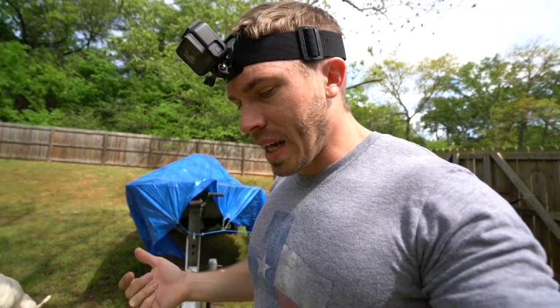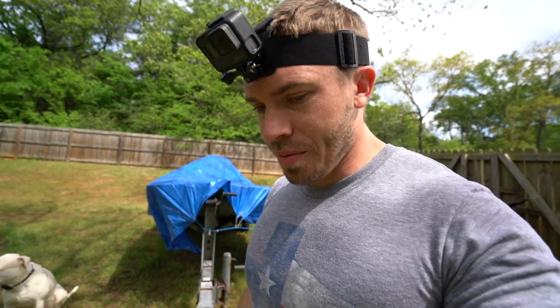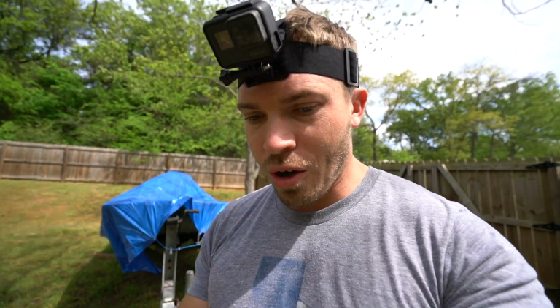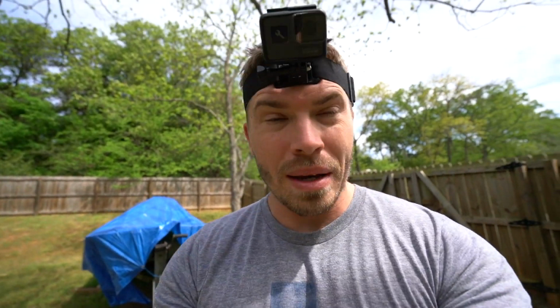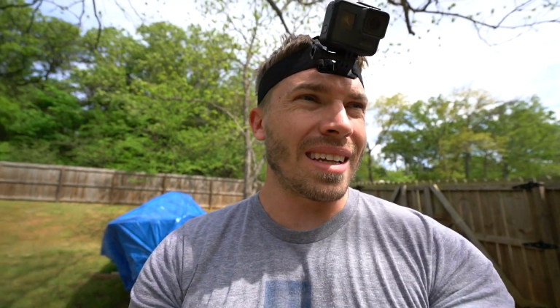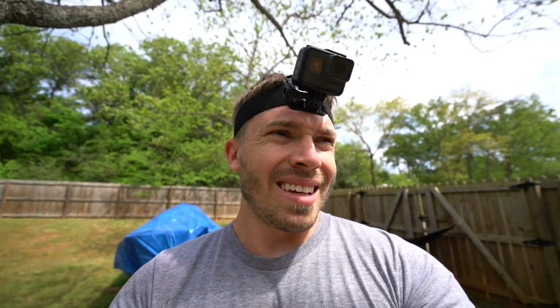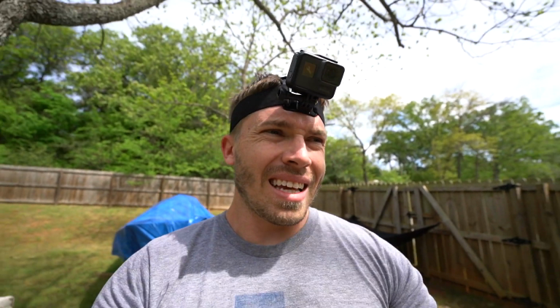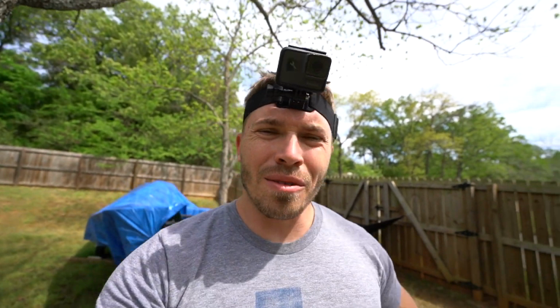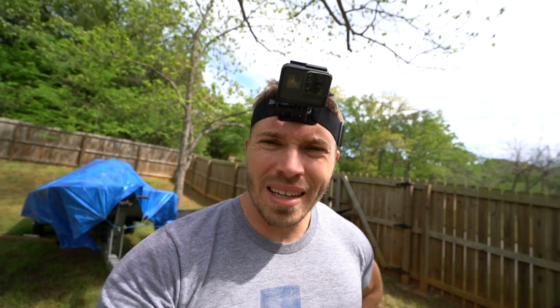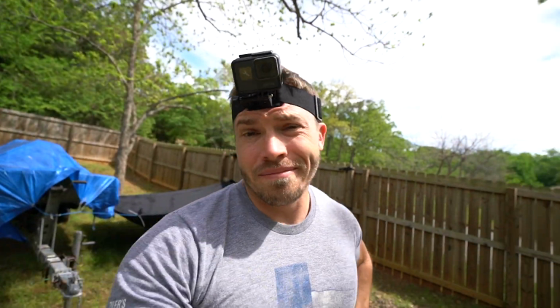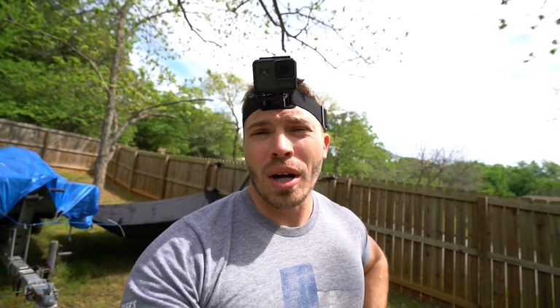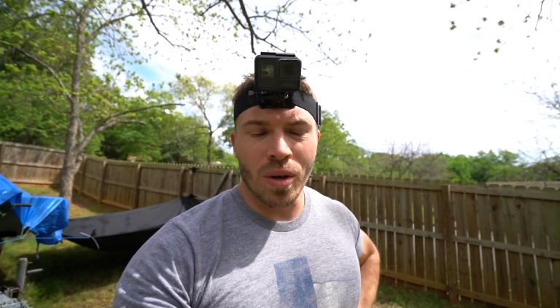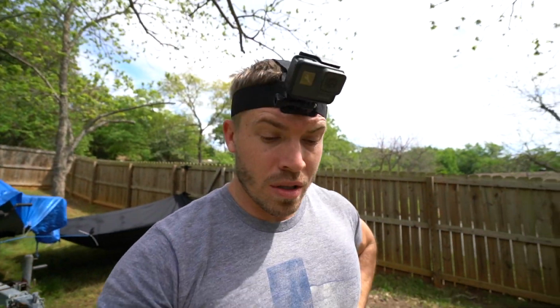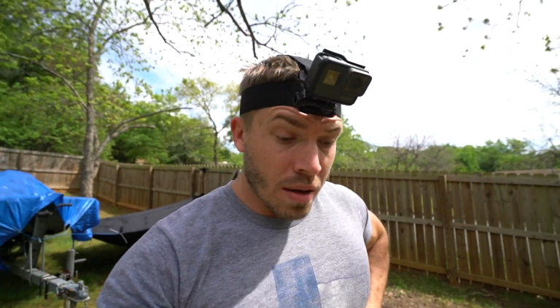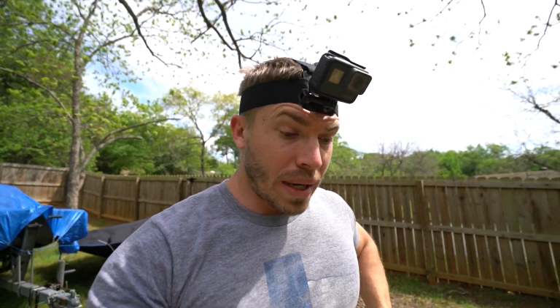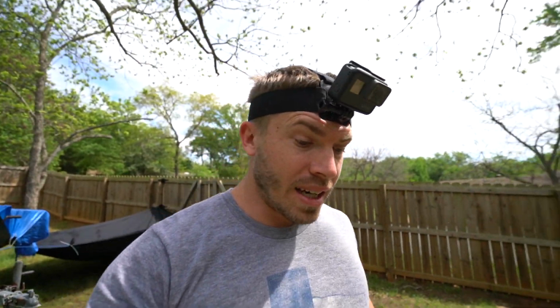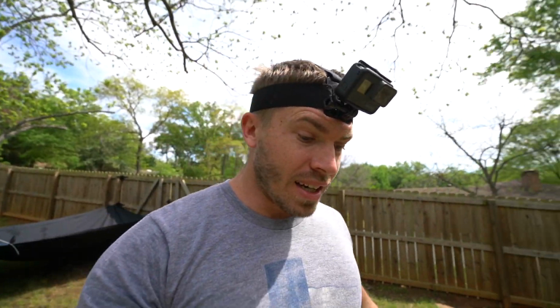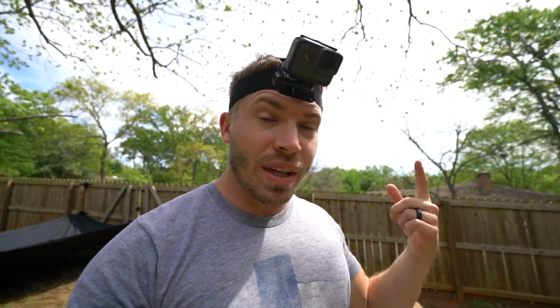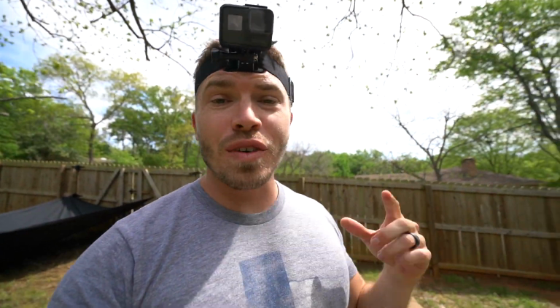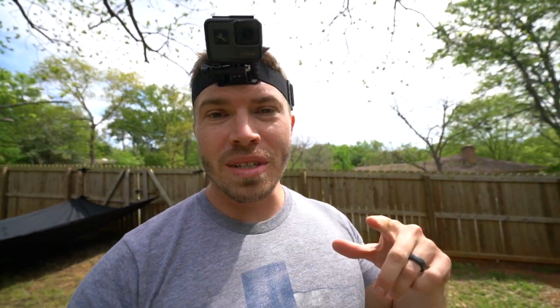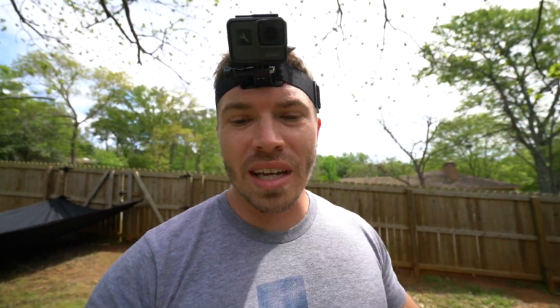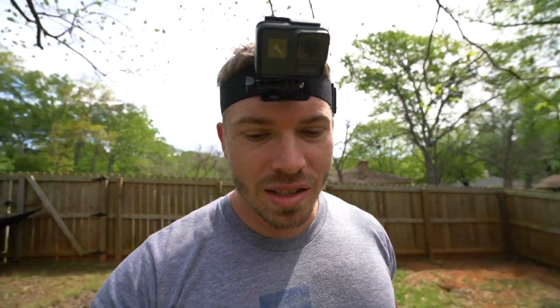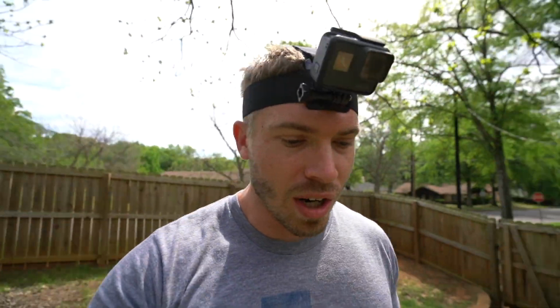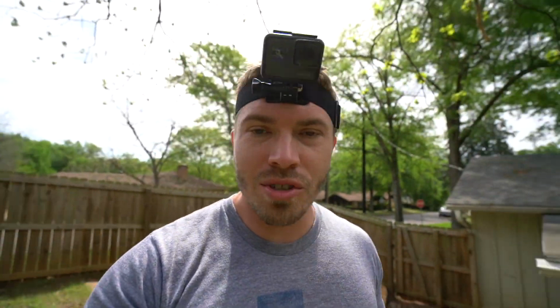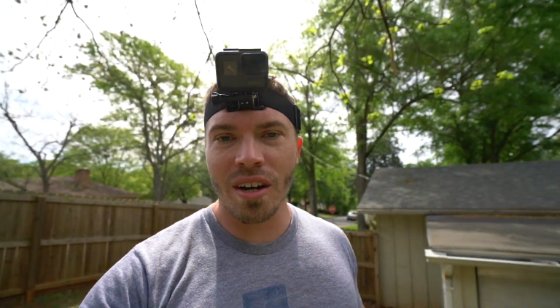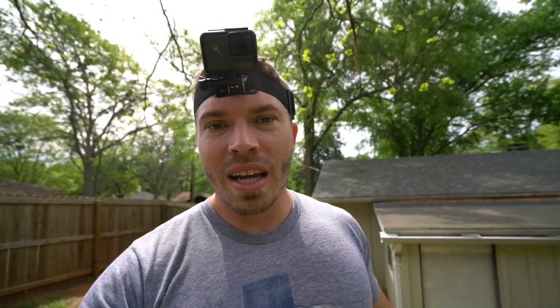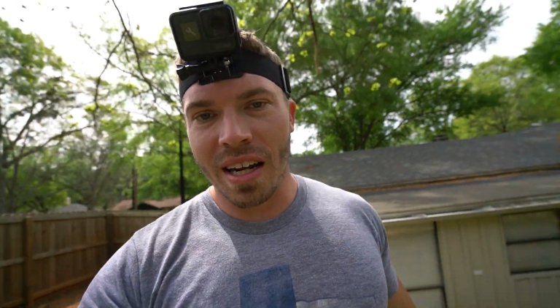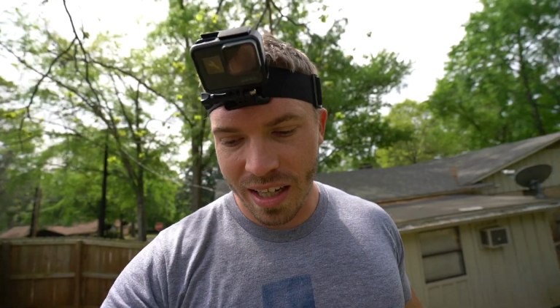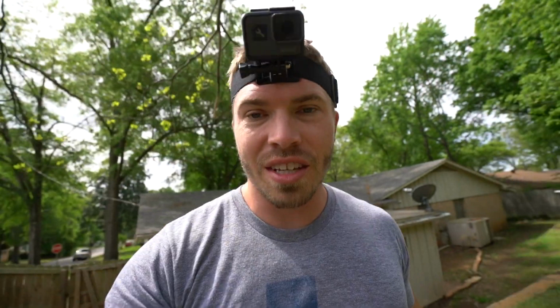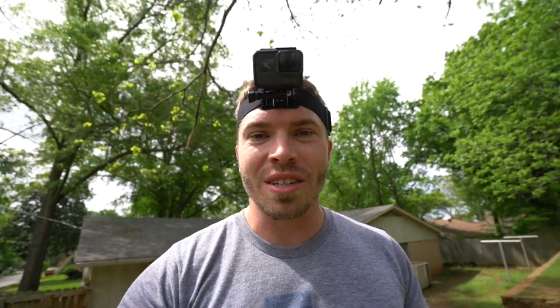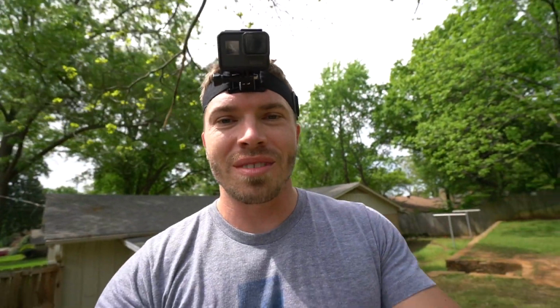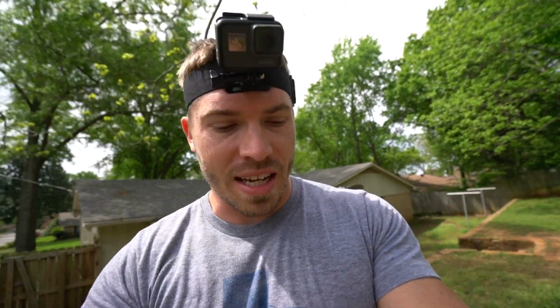I would actually recommend getting a good pair of welding gloves and just hand-catching the thing. Anyway, I hope that helped and I hope that might end the debate — probably won't — but if you like this video please like, subscribe, share, and I'll see you in the next one. Thanks guys.